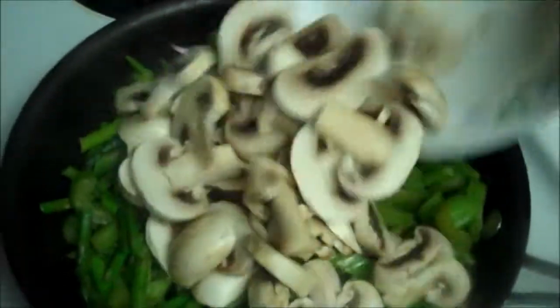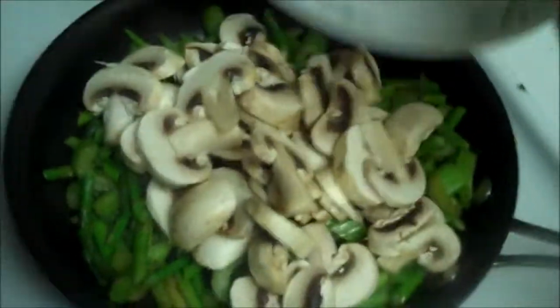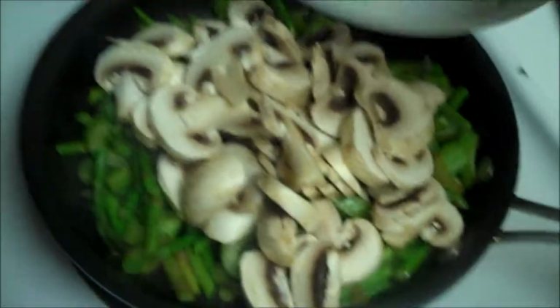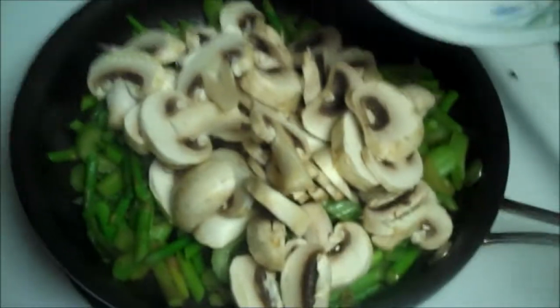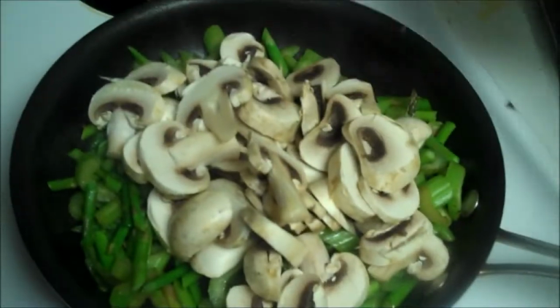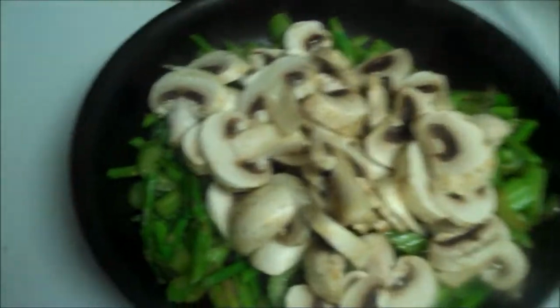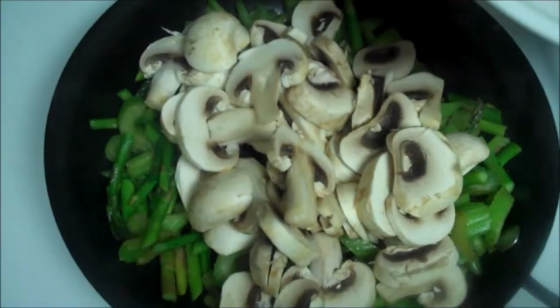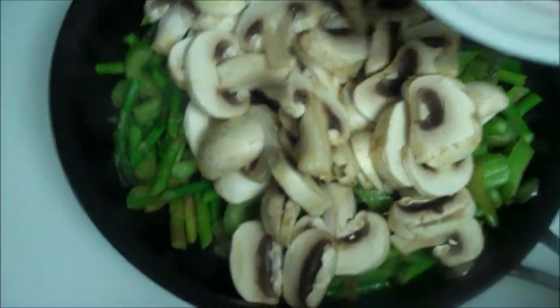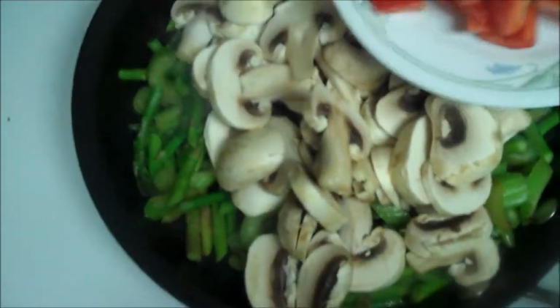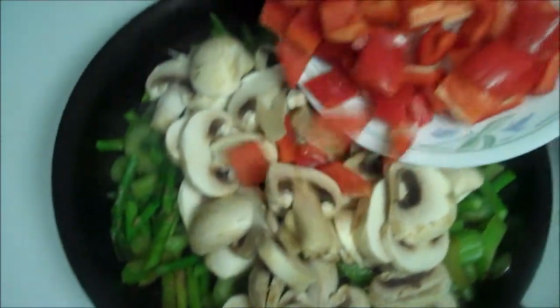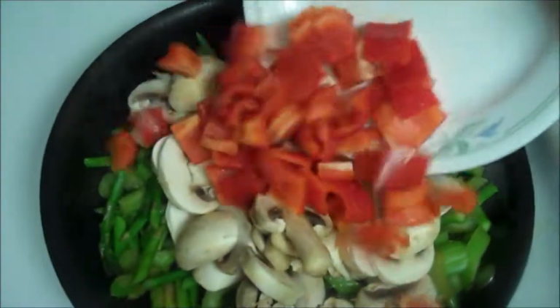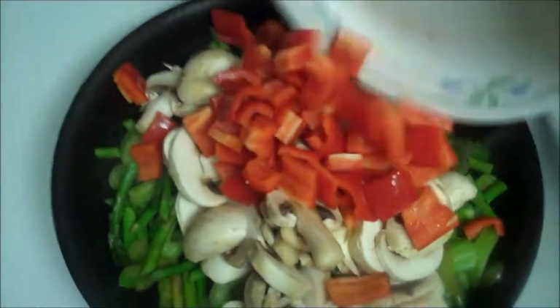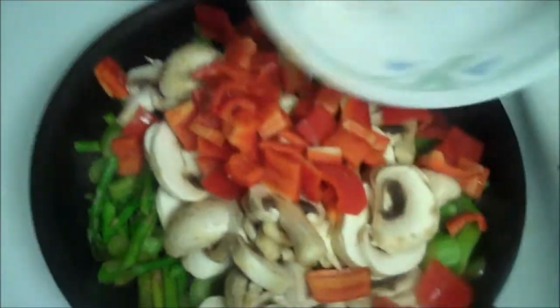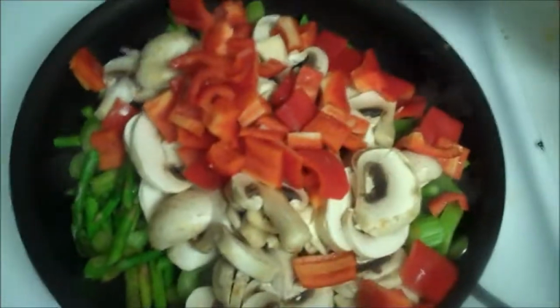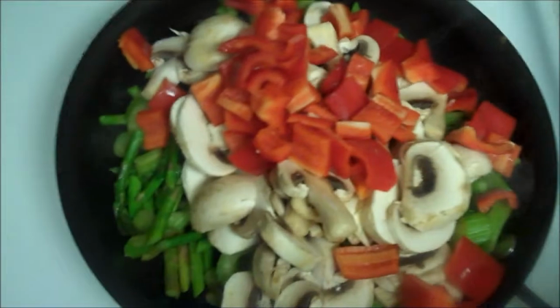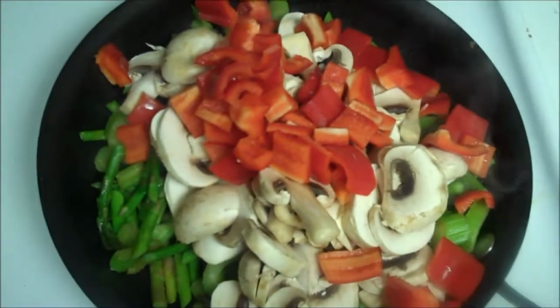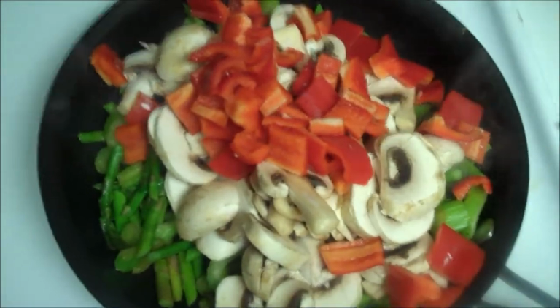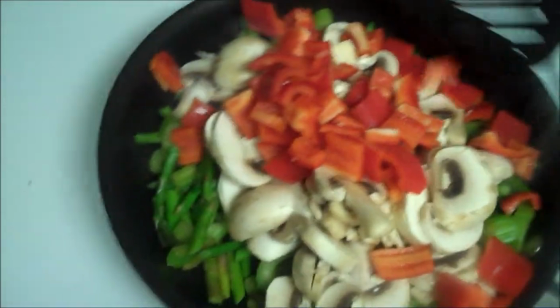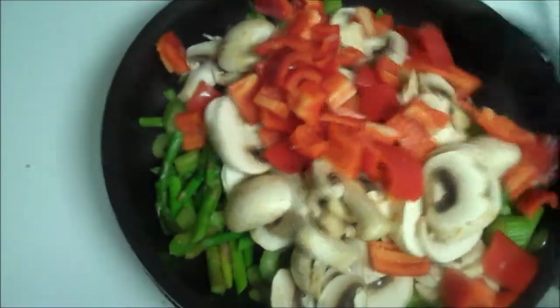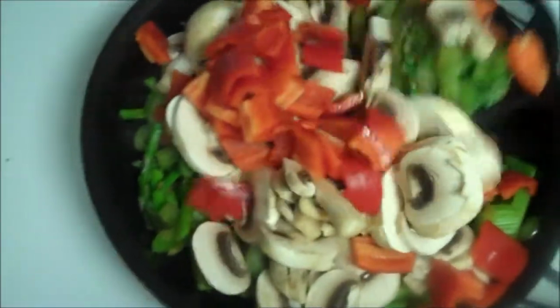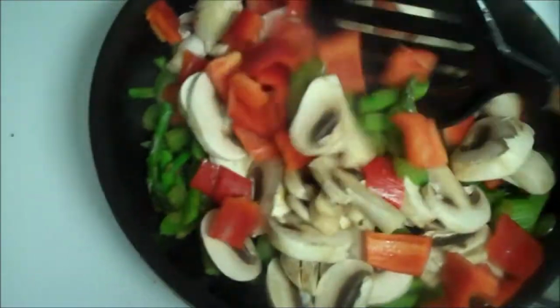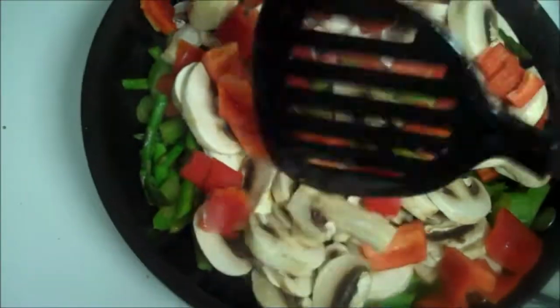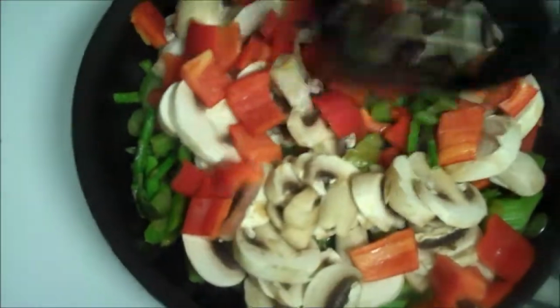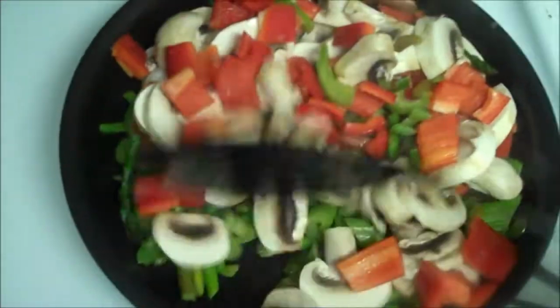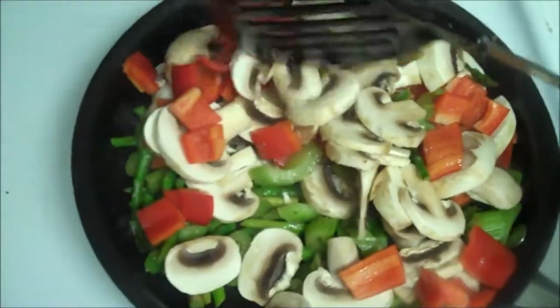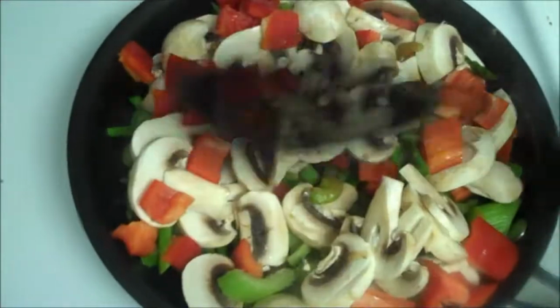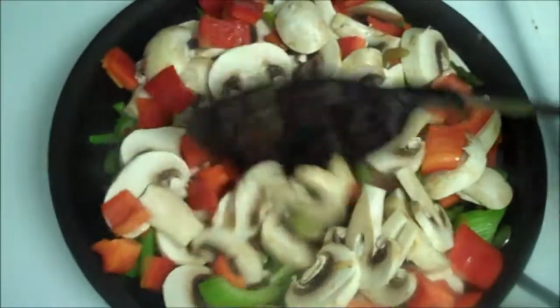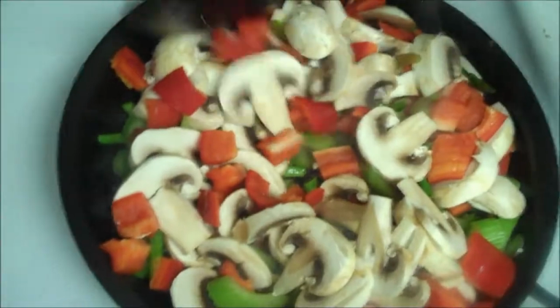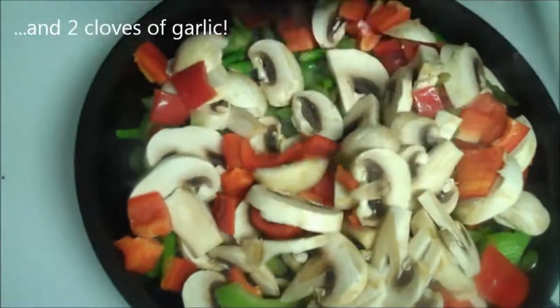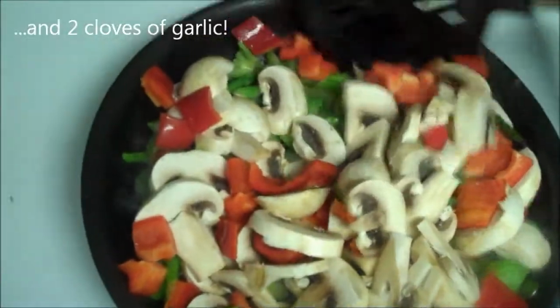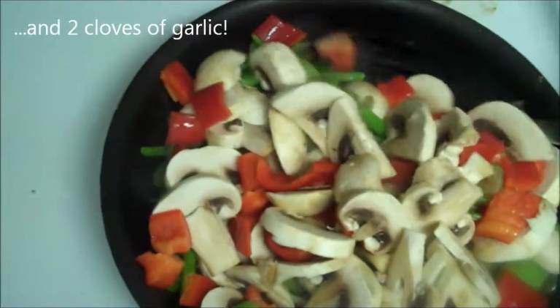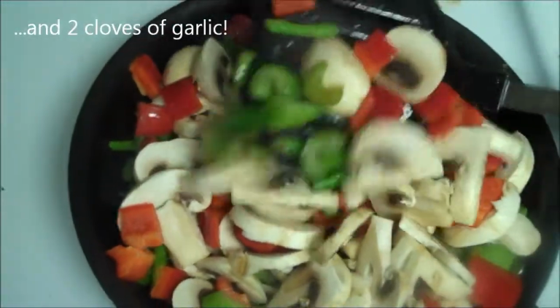I'm adding in my mushrooms and one chopped red bell pepper, mixing that together, and adding a little salt and pepper as well.